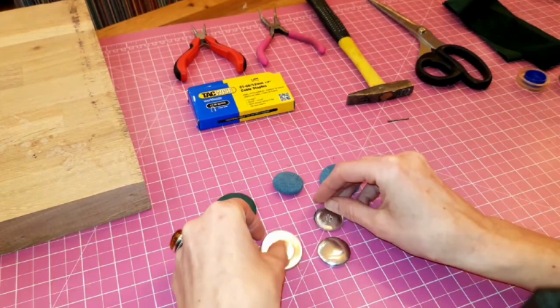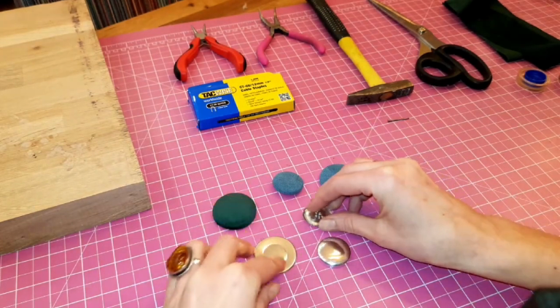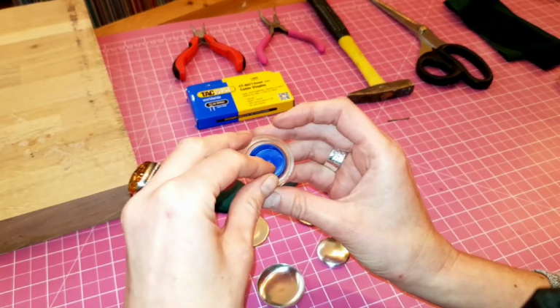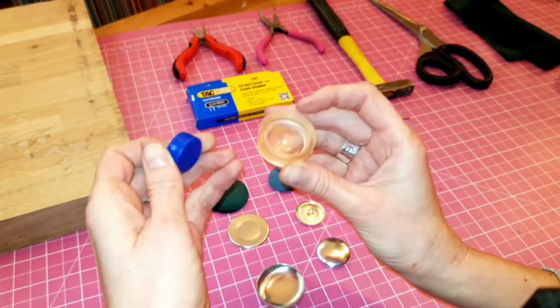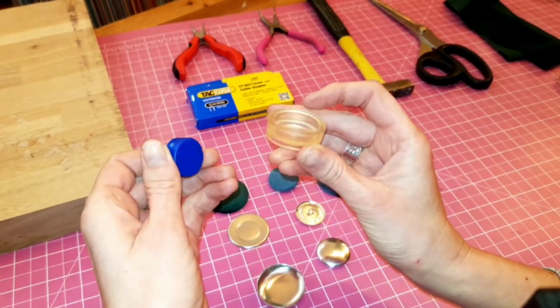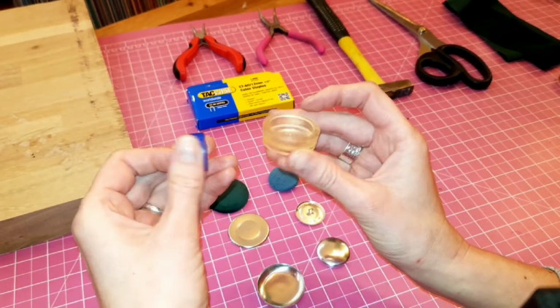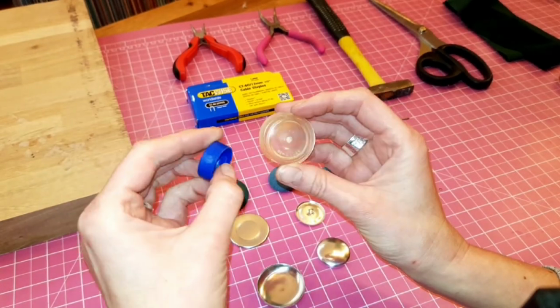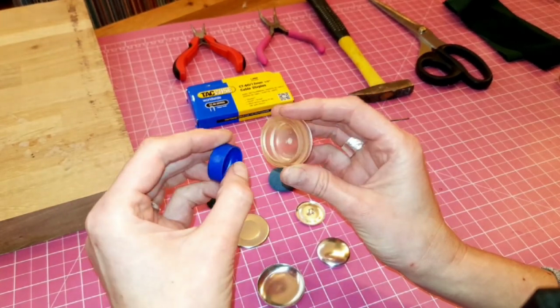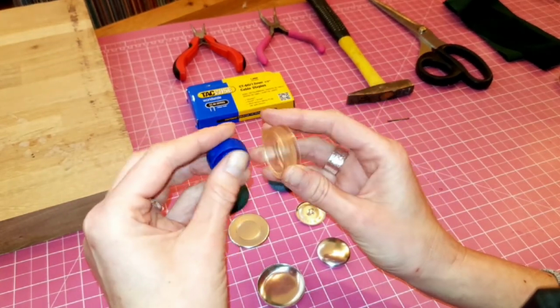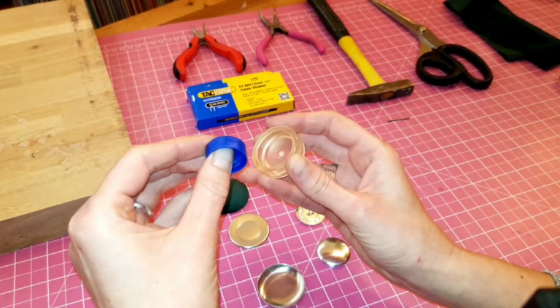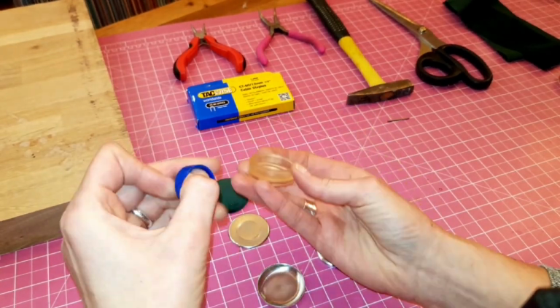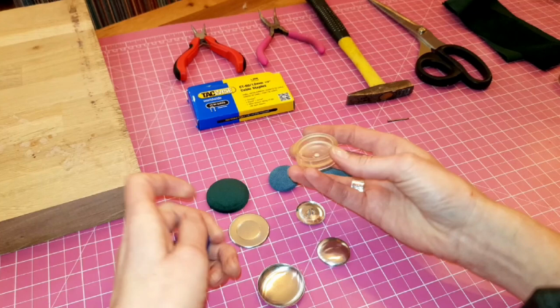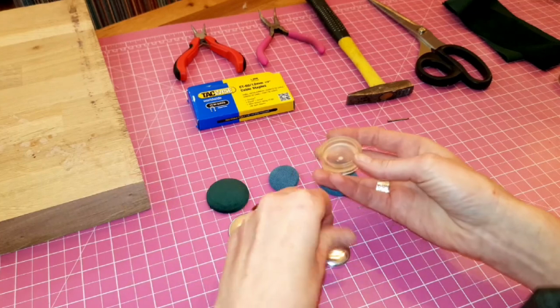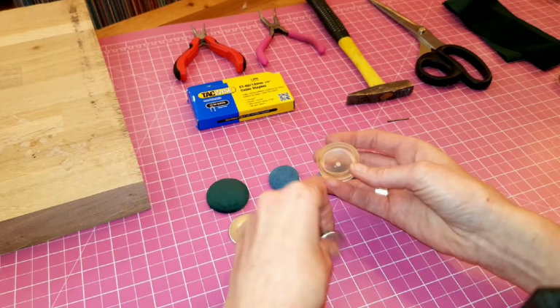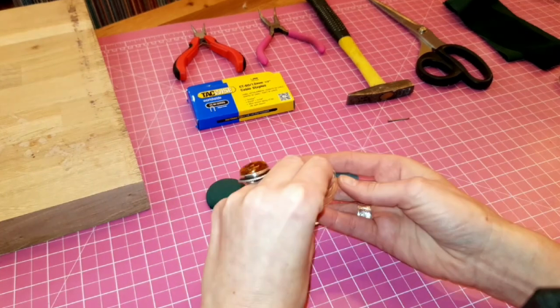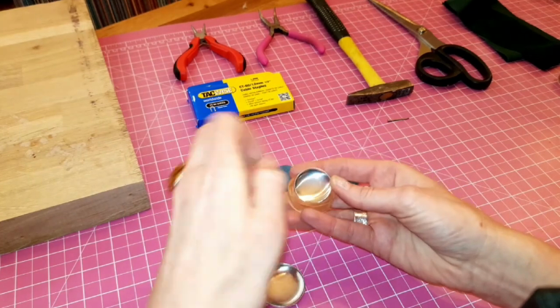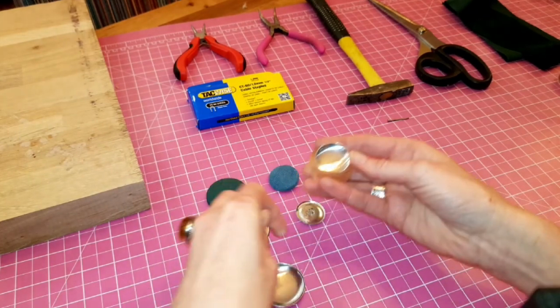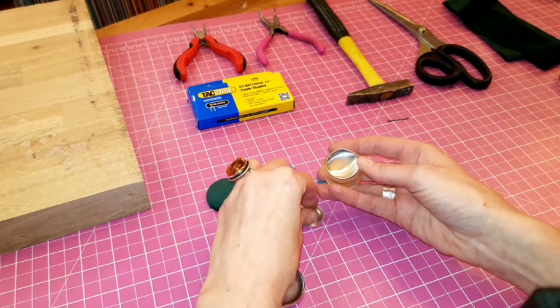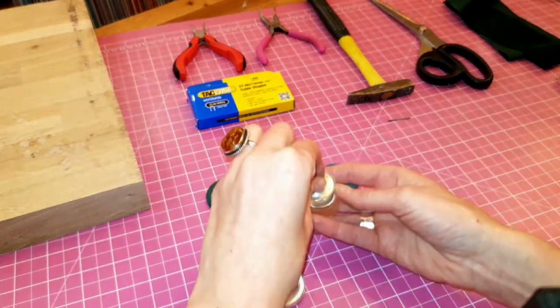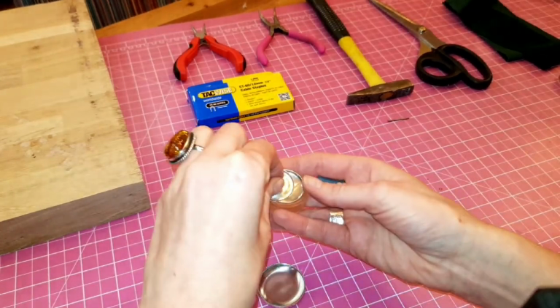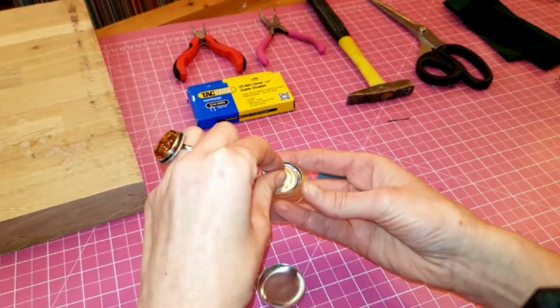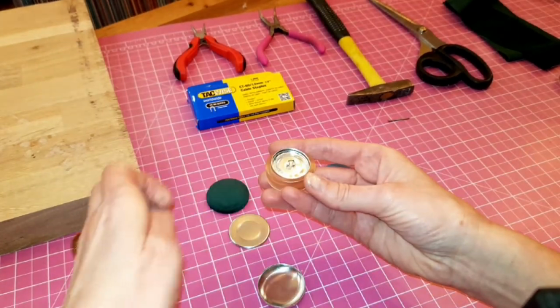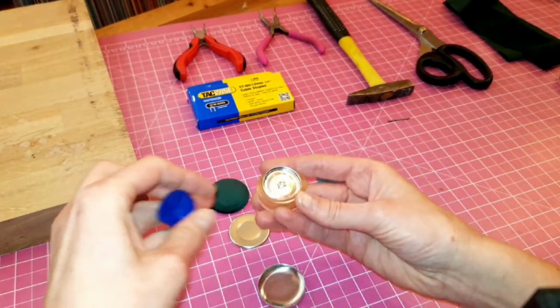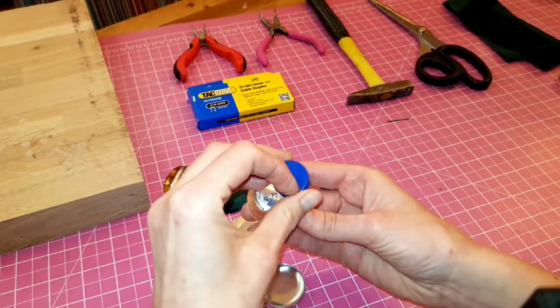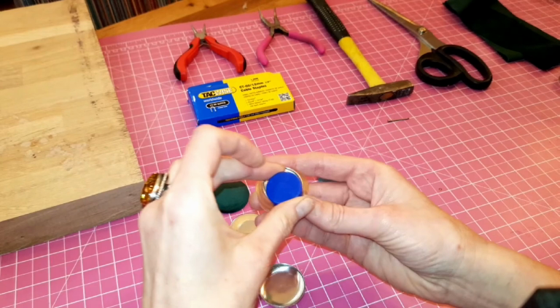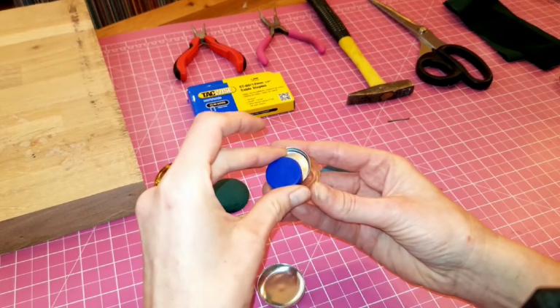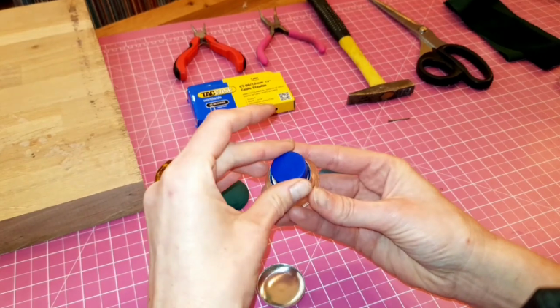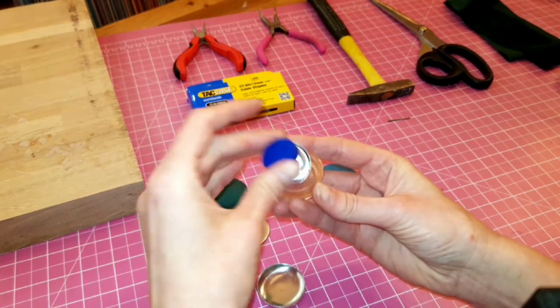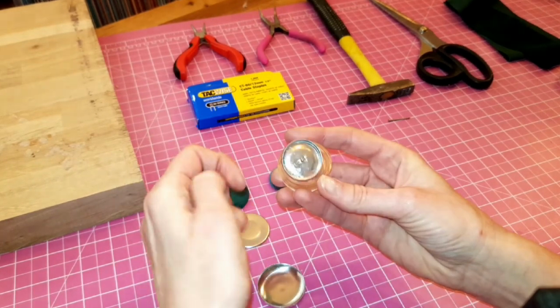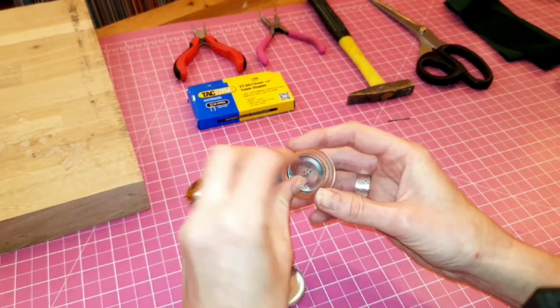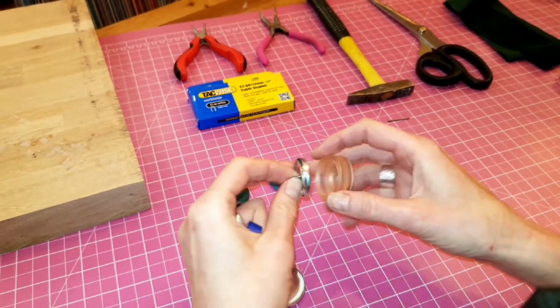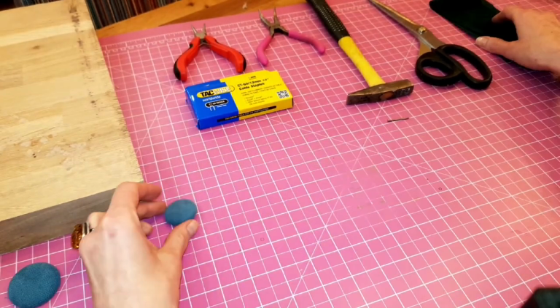This is a little tool that came with the kit. This is a silicone part that you place the parts of the button in, cover with the blue part, hammer them together, and that's how the parts of the buttons are joined.